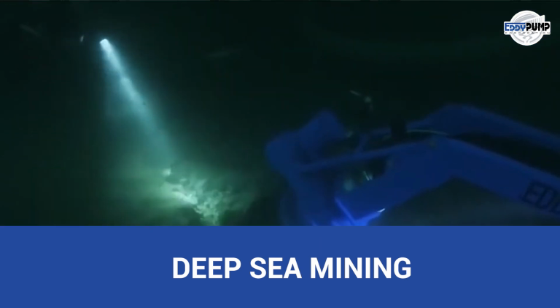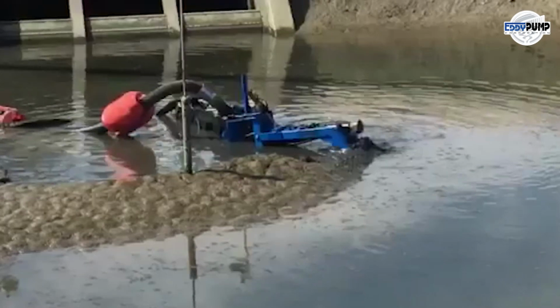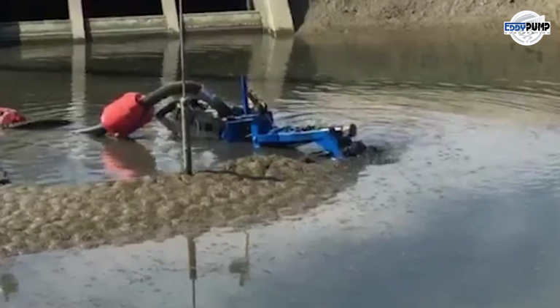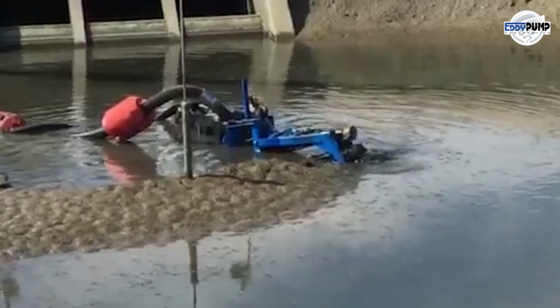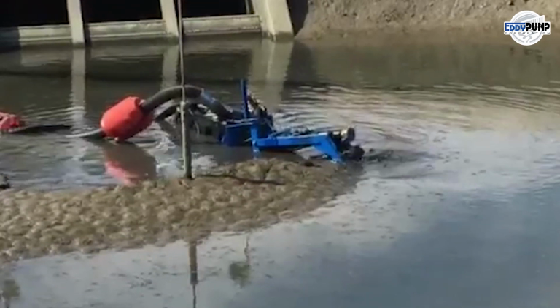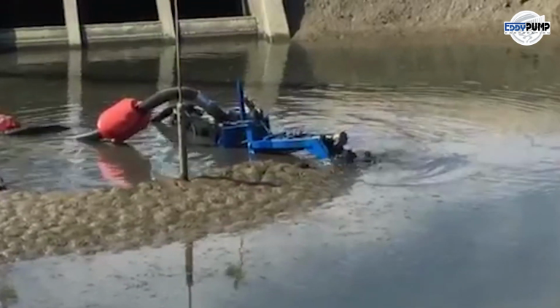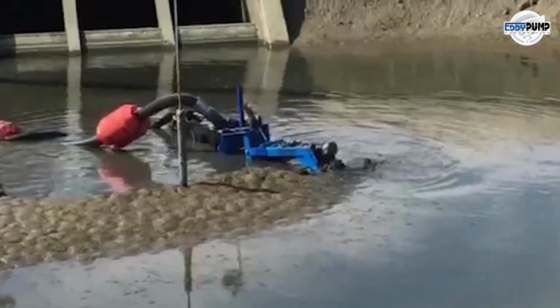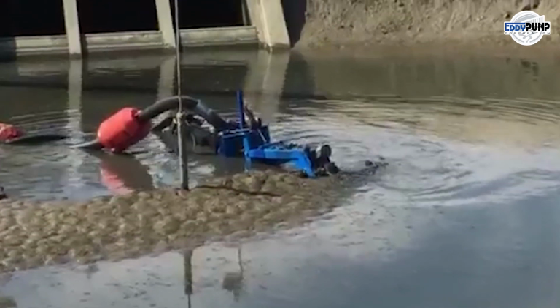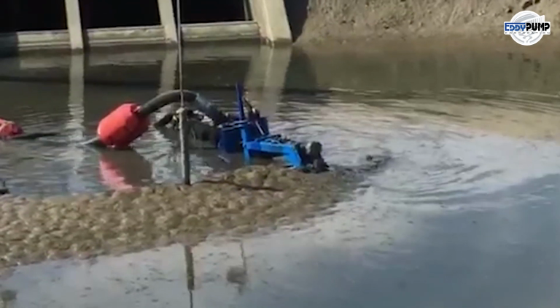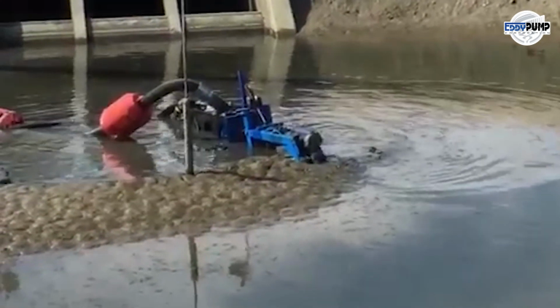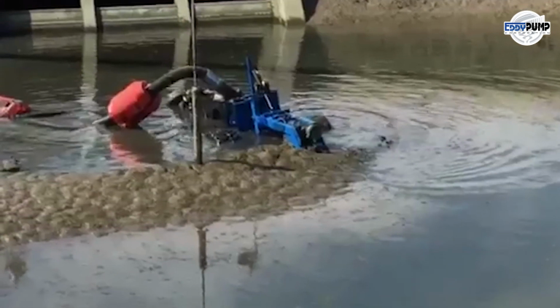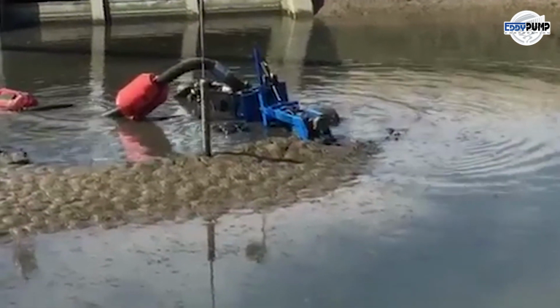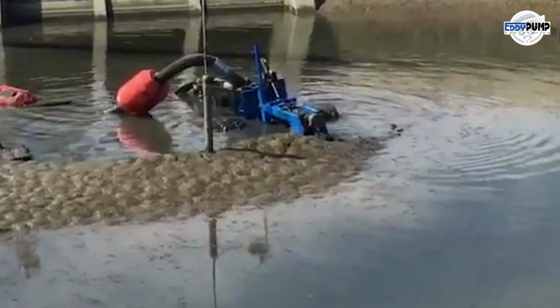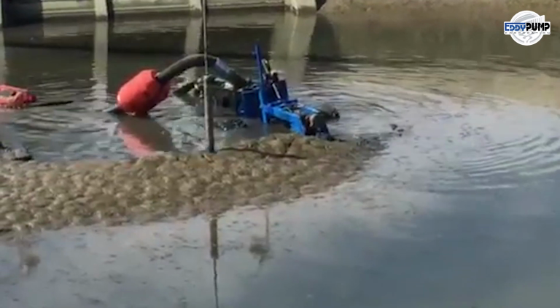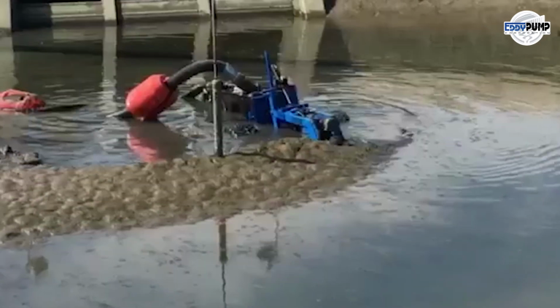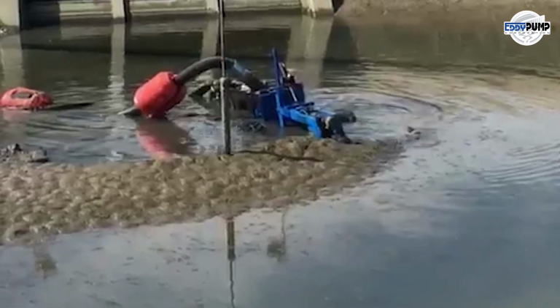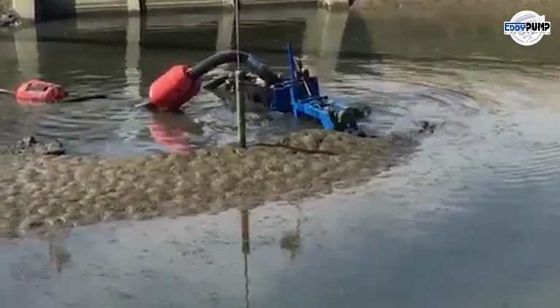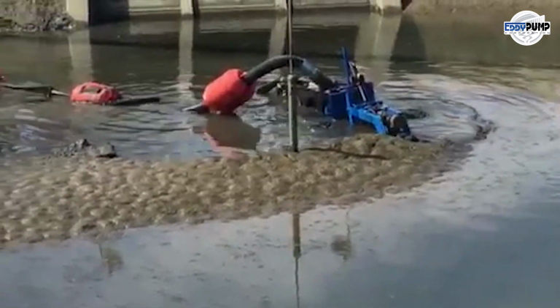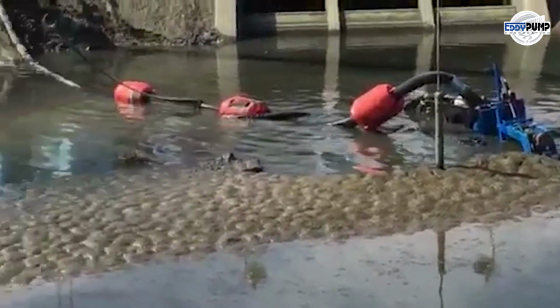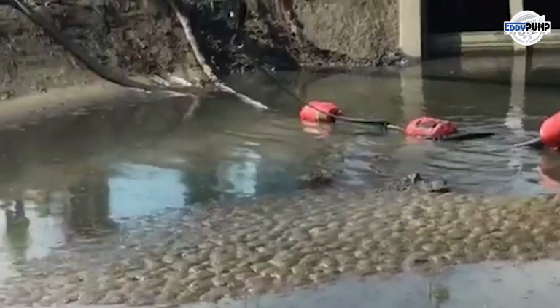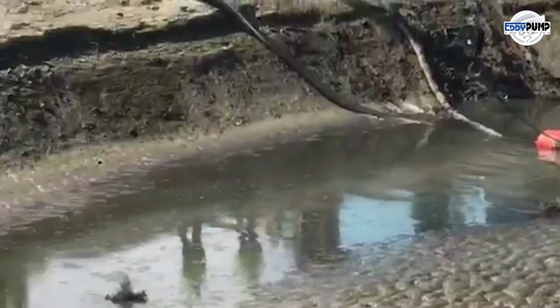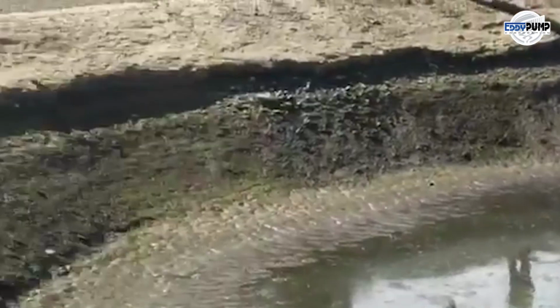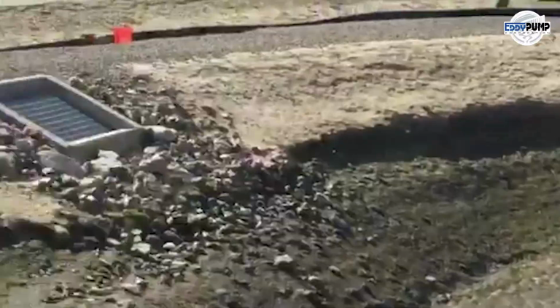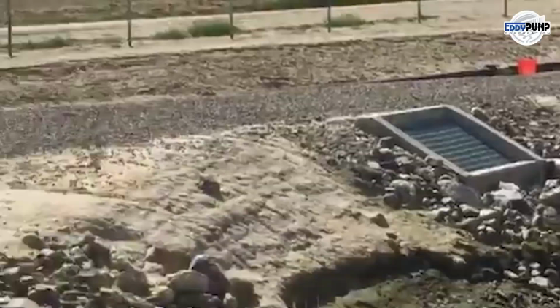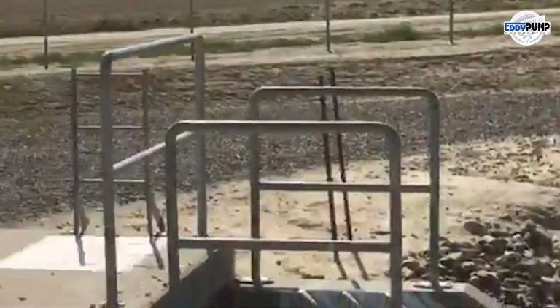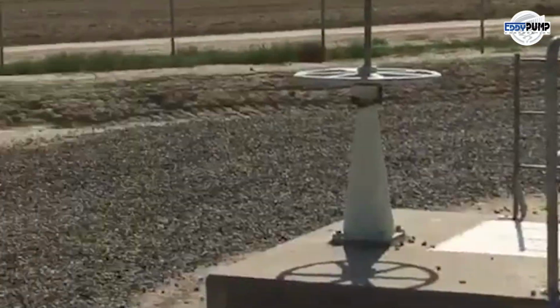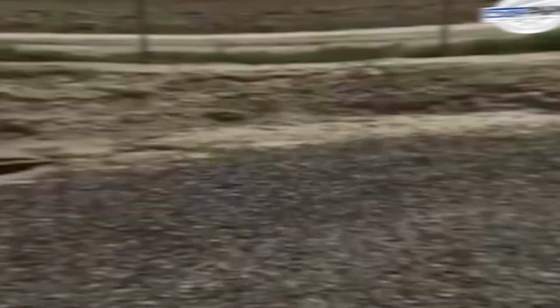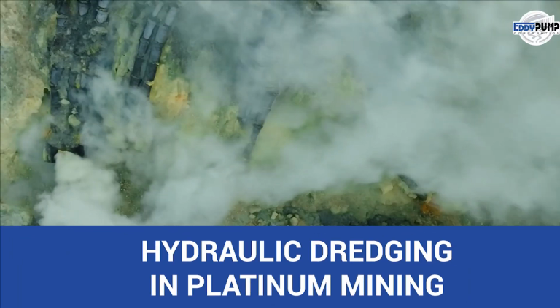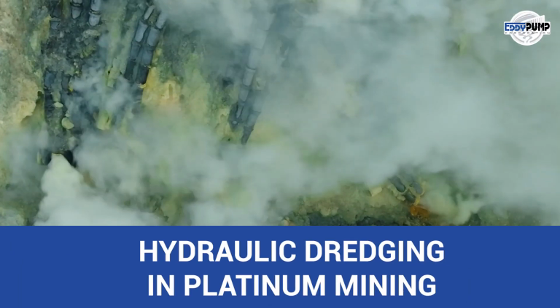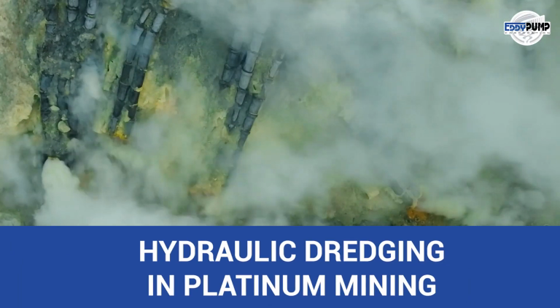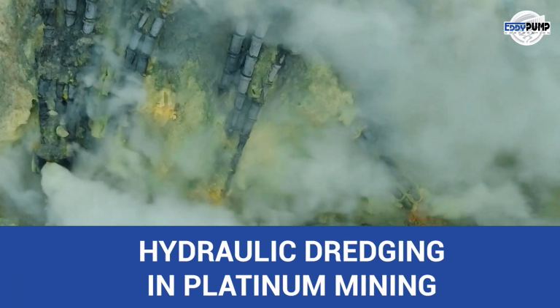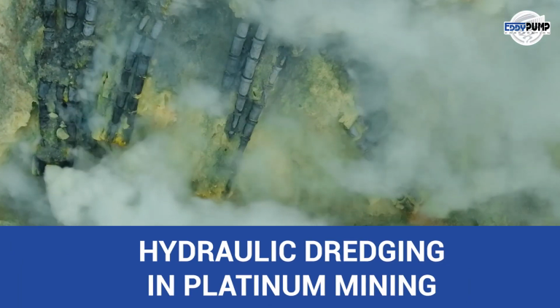Our slurry pump dredges efficiently transport platinum-rich sediments from underwater locations to processing facilities, reducing the need for extensive land-based excavation.